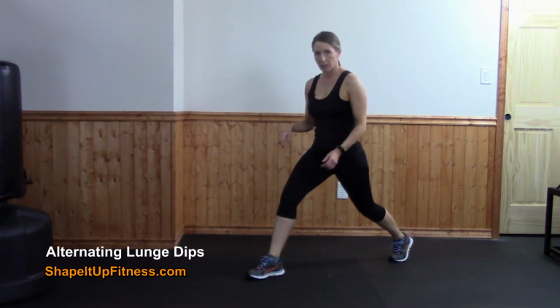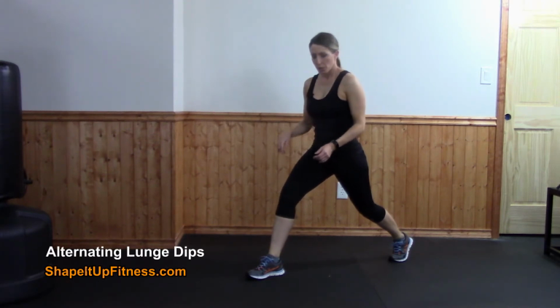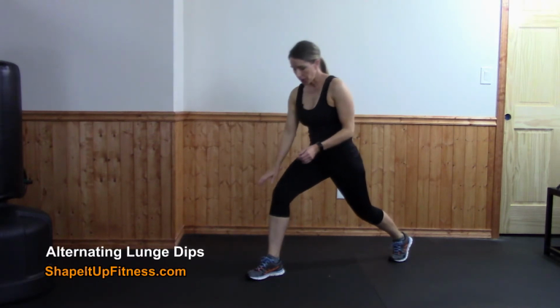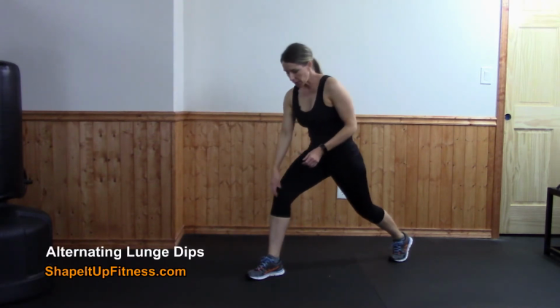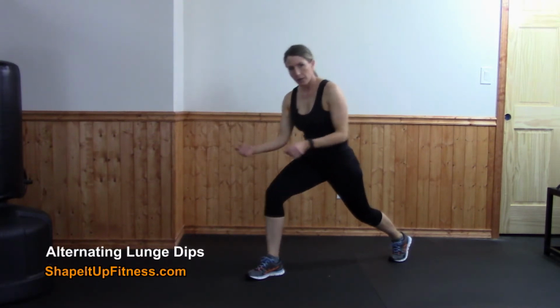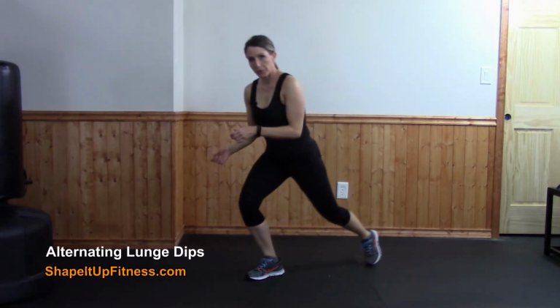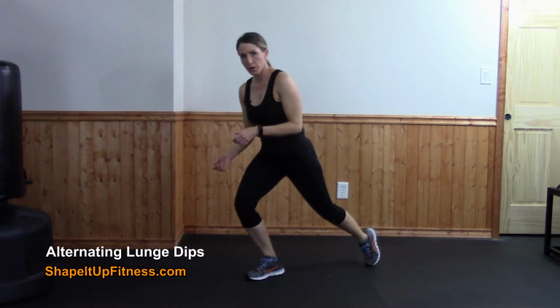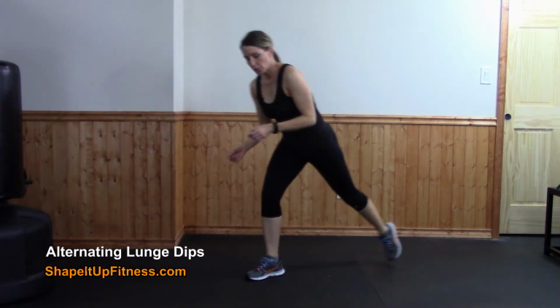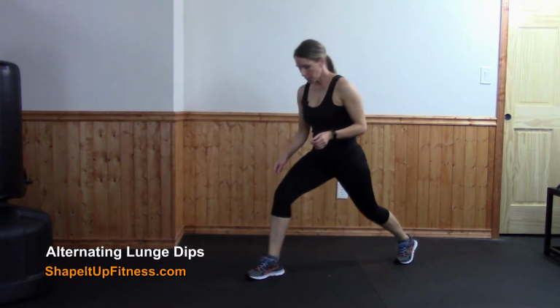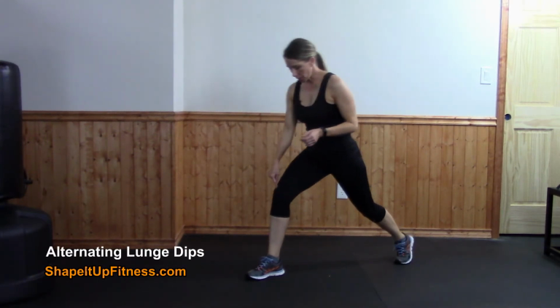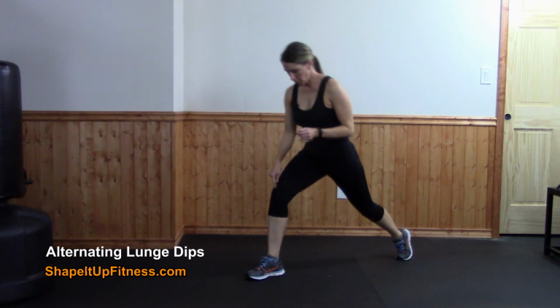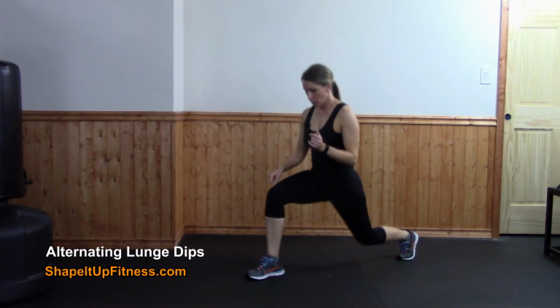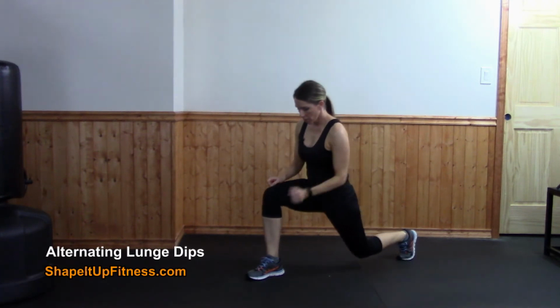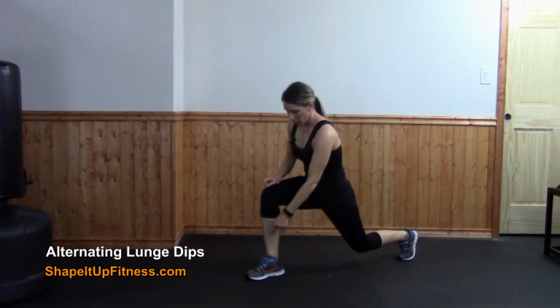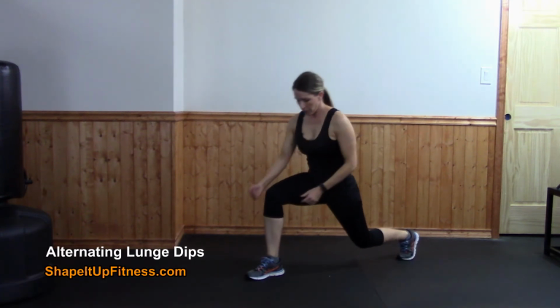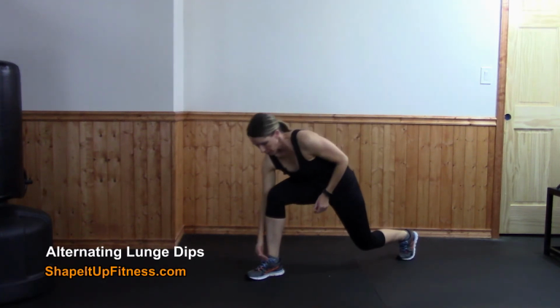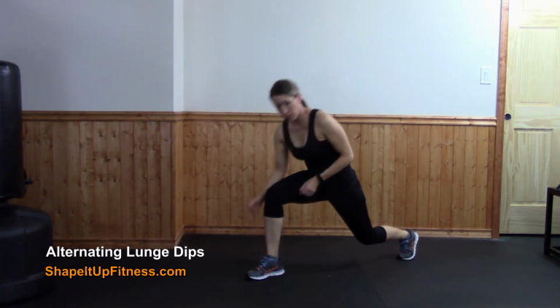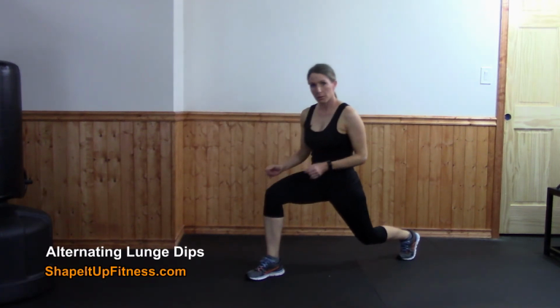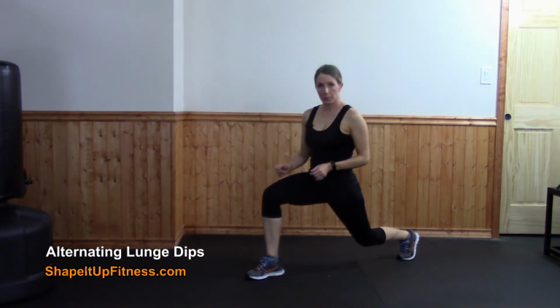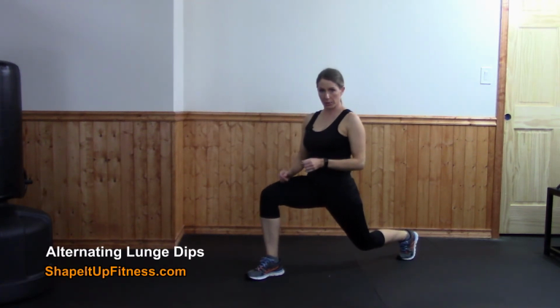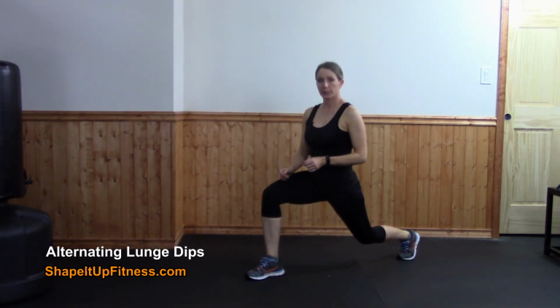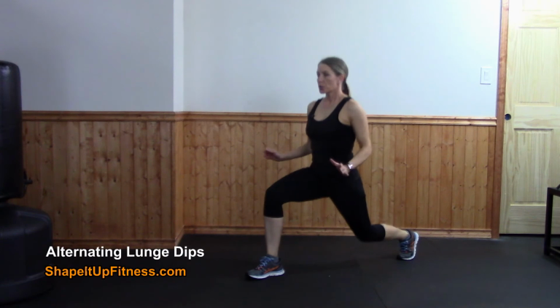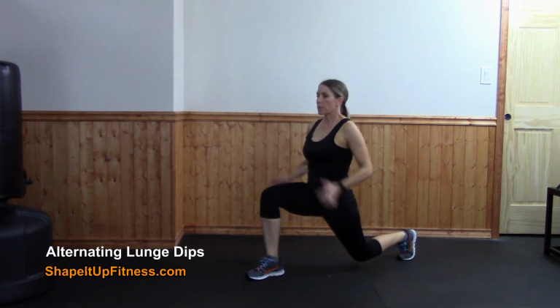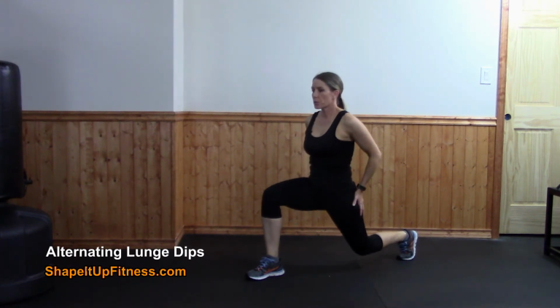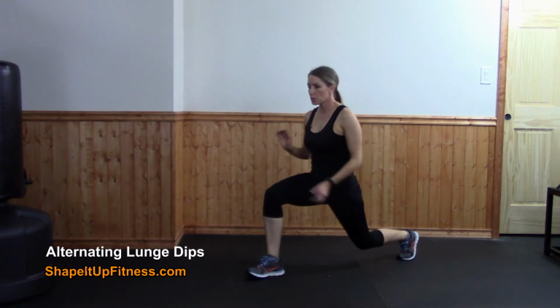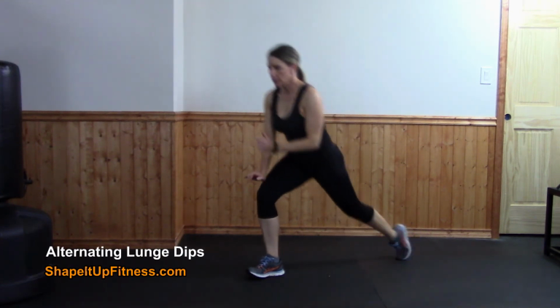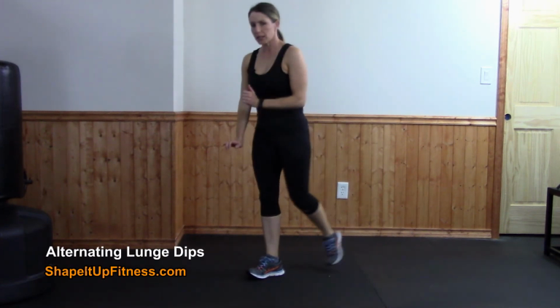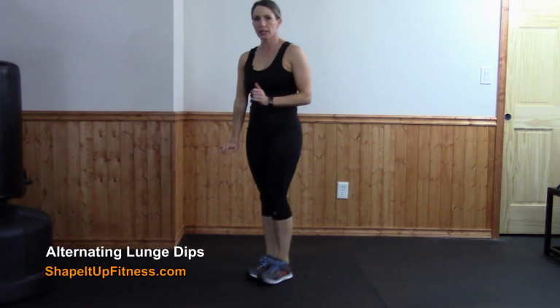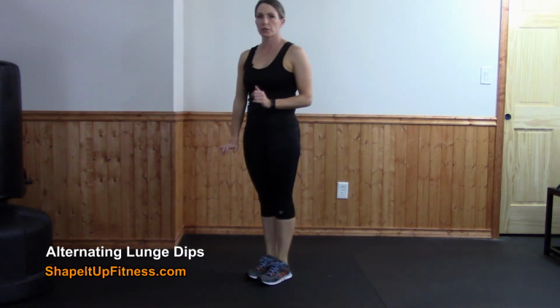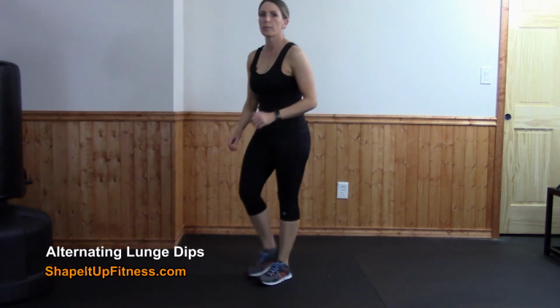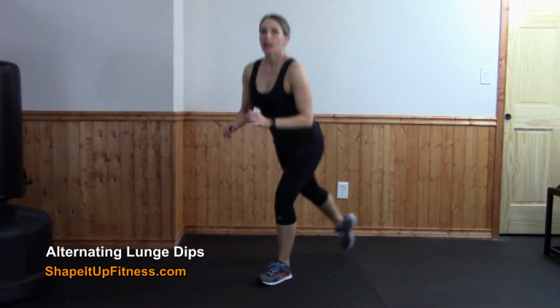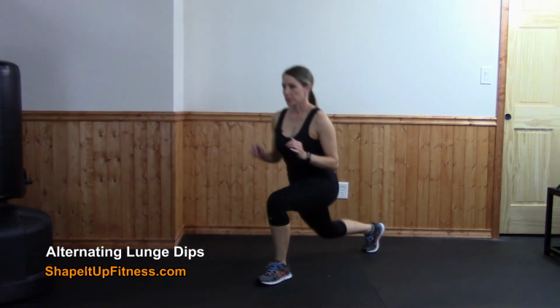When you drop down into your lunge, you want to make two 90-degree angles with your knees. This knee should never drift forward — it should always be over your ankle, or at most the middle of your metatarsal. Drop down, squeeze your glutes, dig that heel in as you stand up, and then switch.